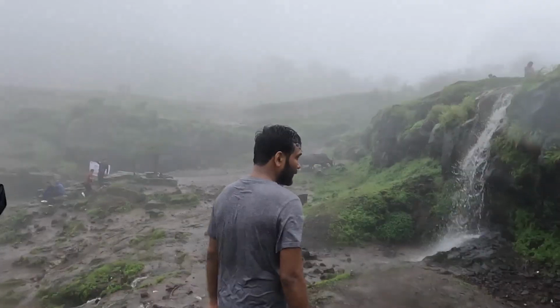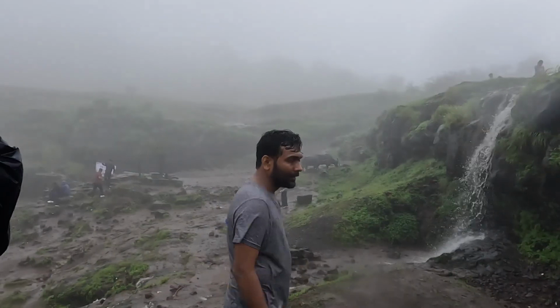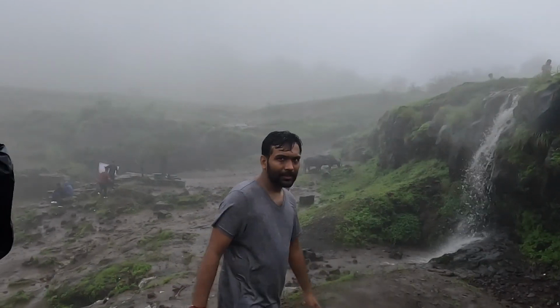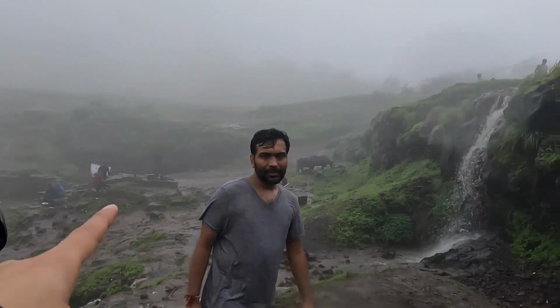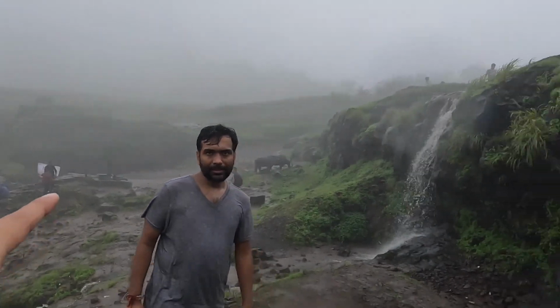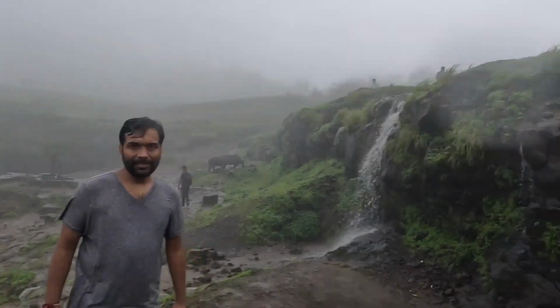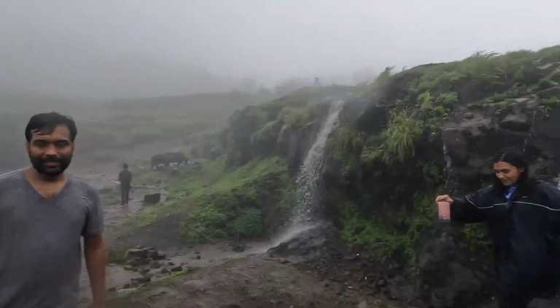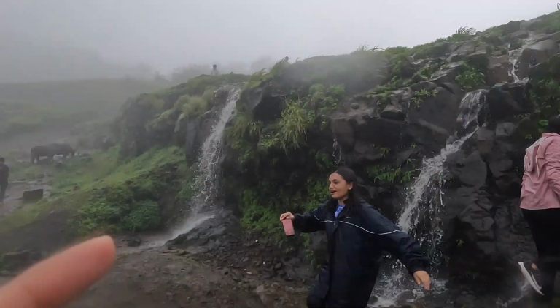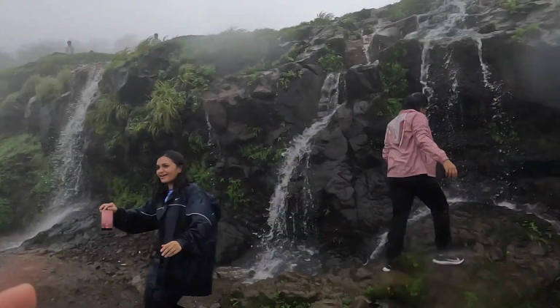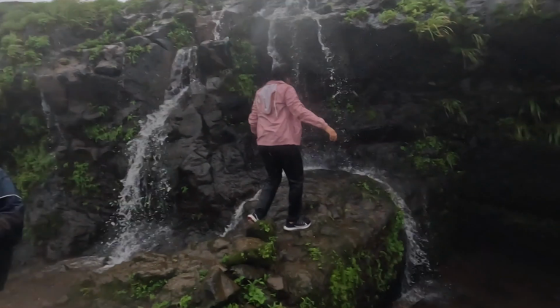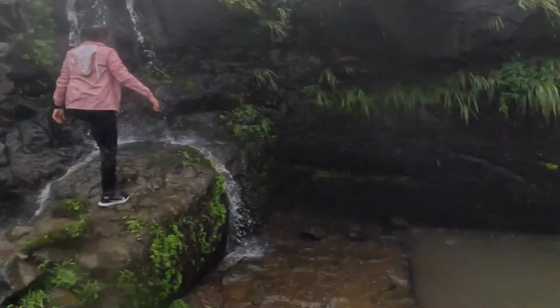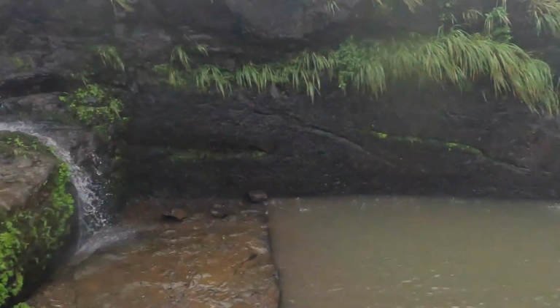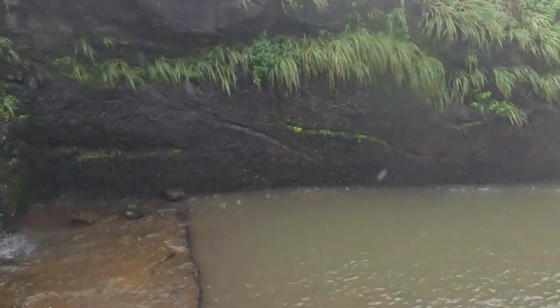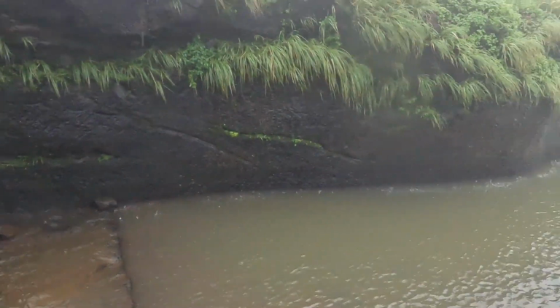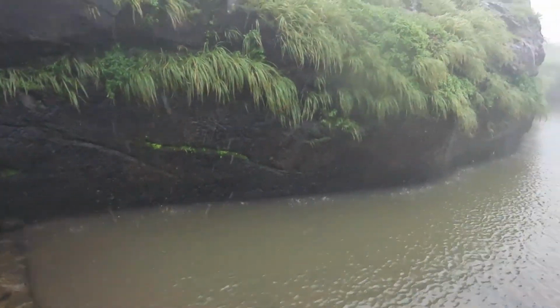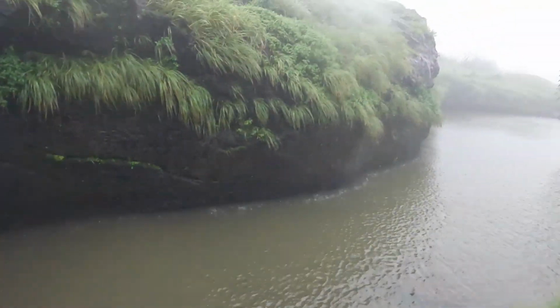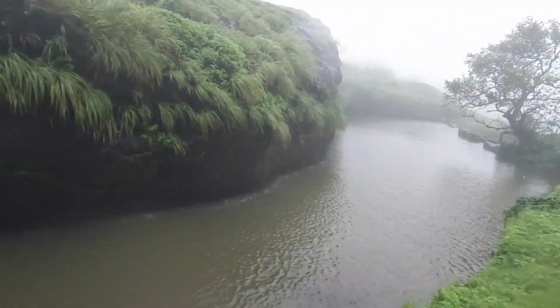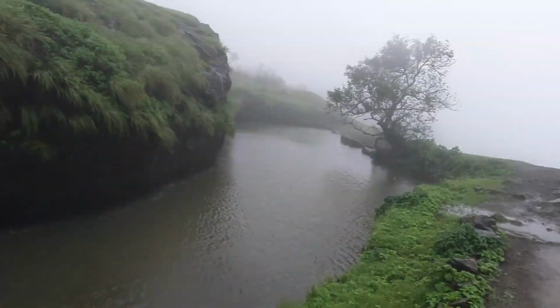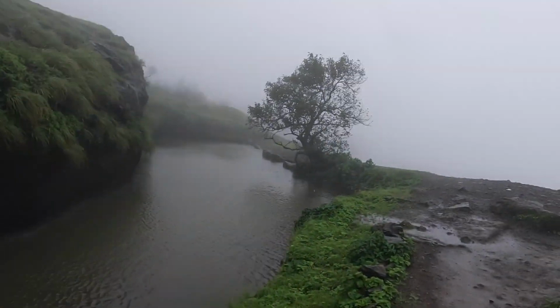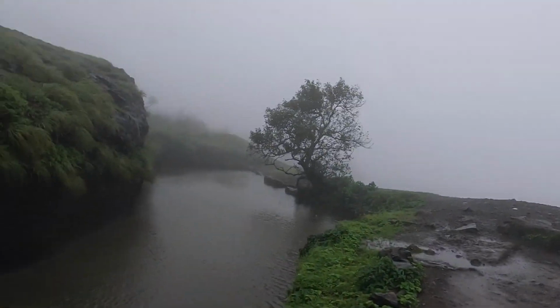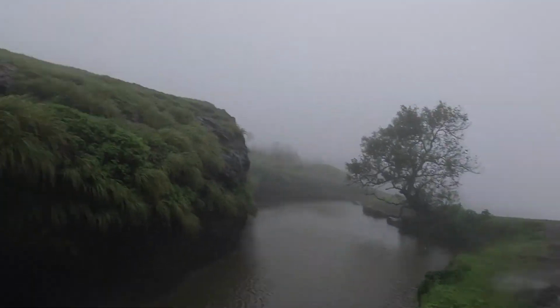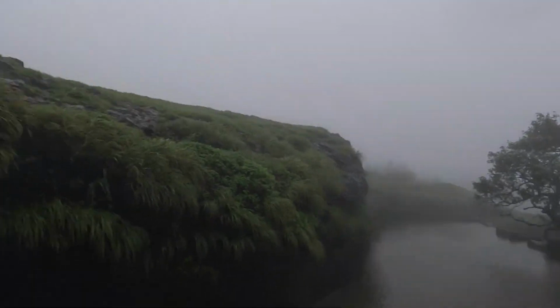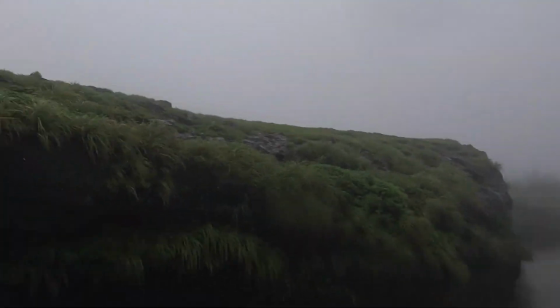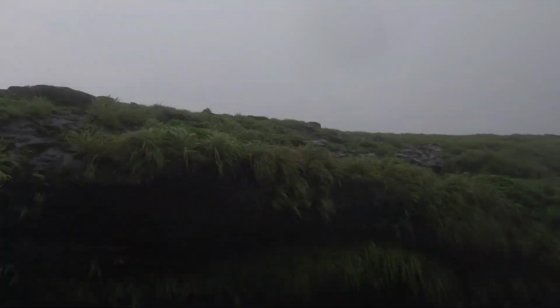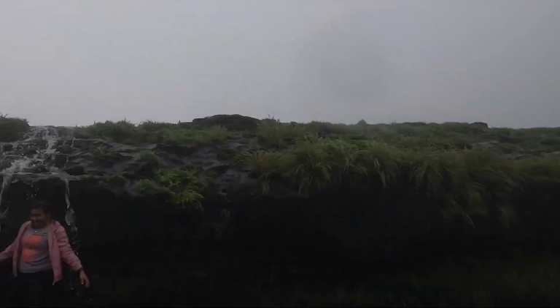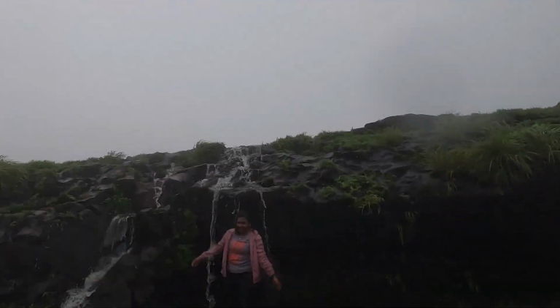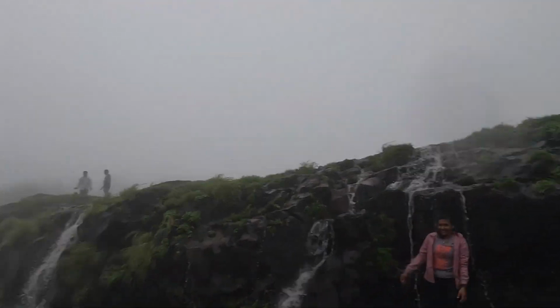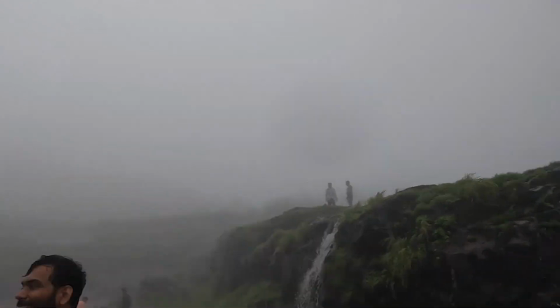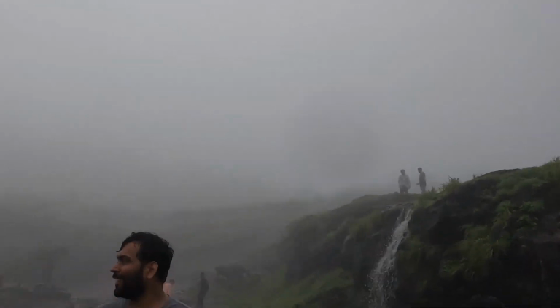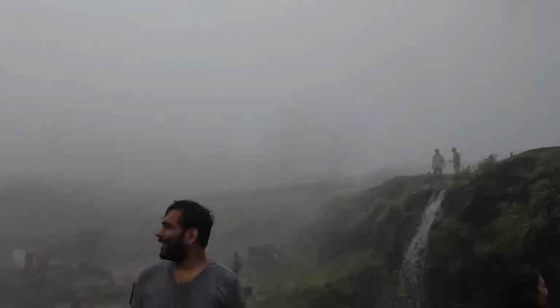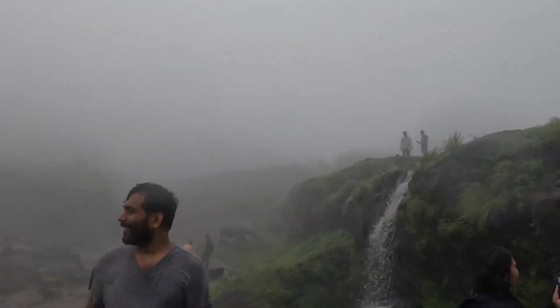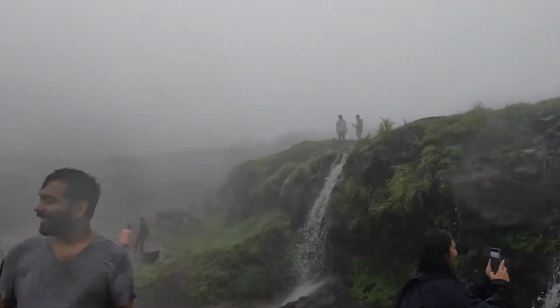This fort has a farm, waterfall, pool, and a viewpoint — an infinity pool with the view of the valley.